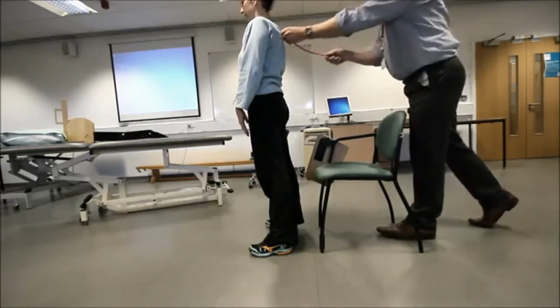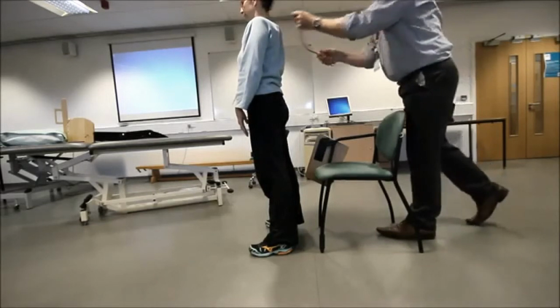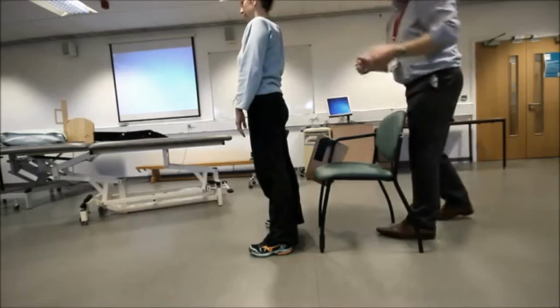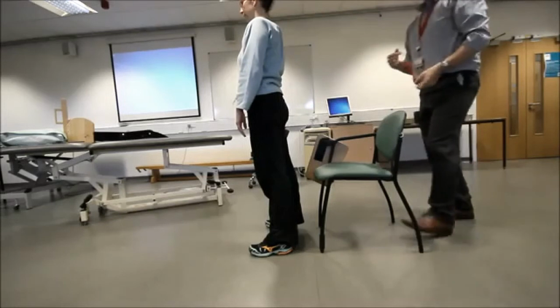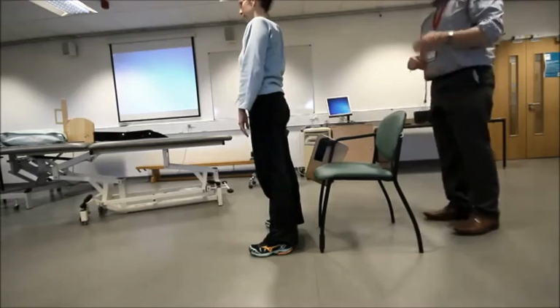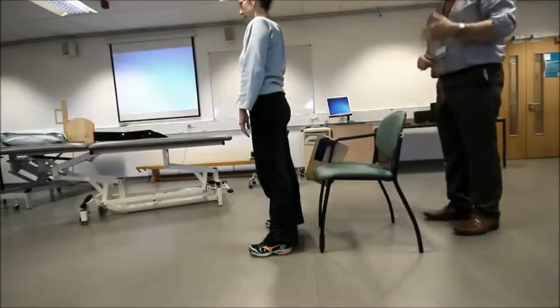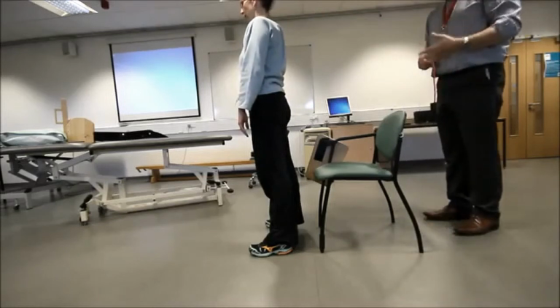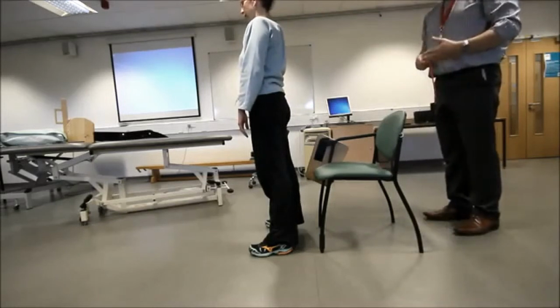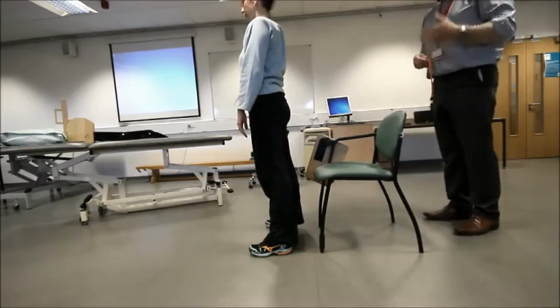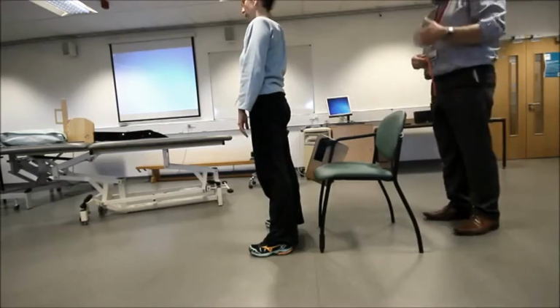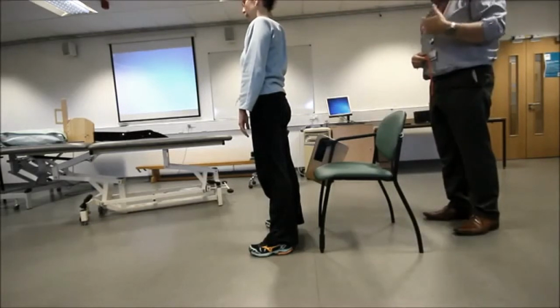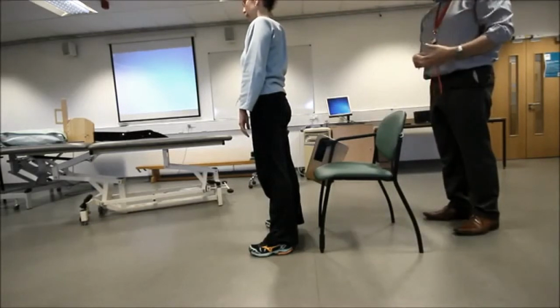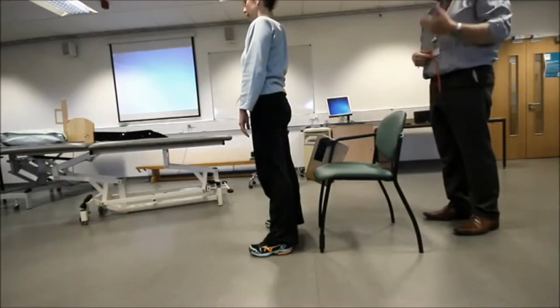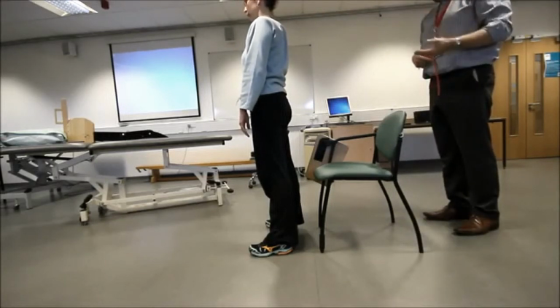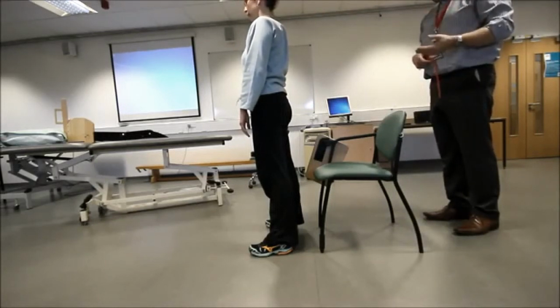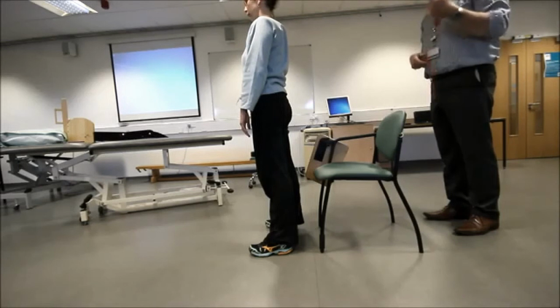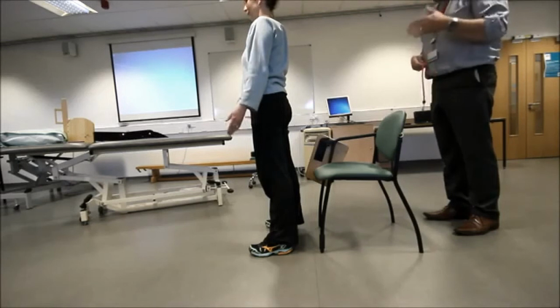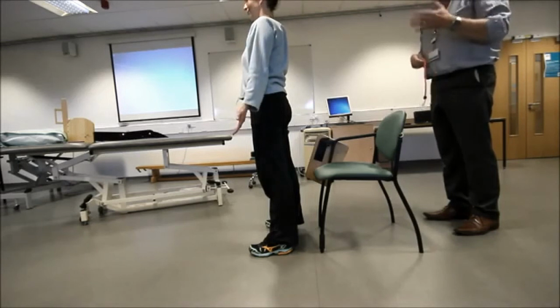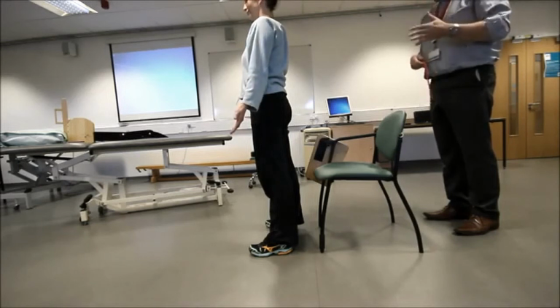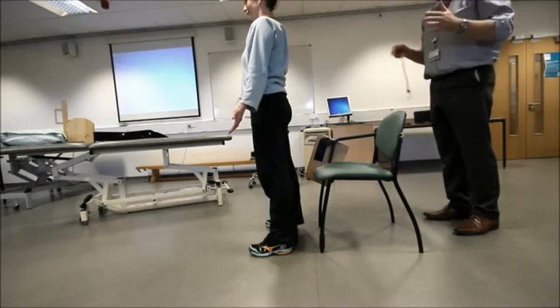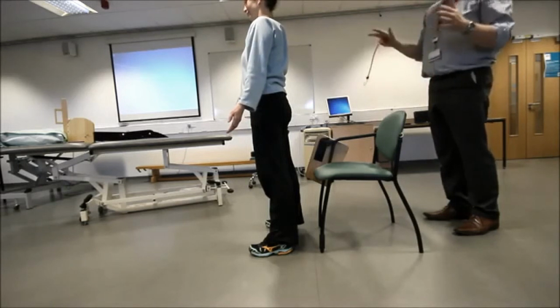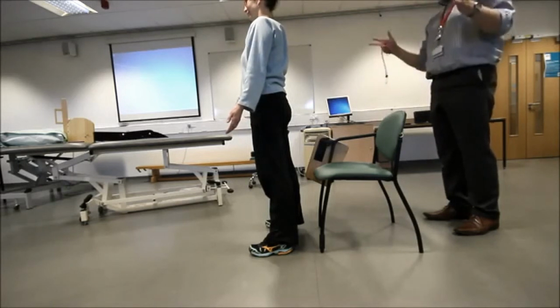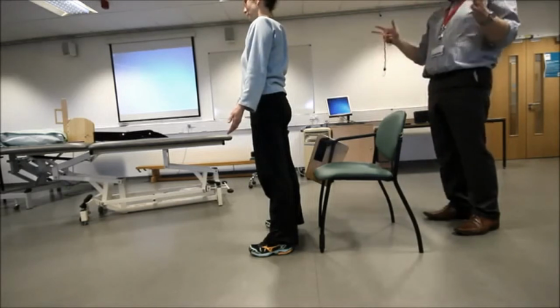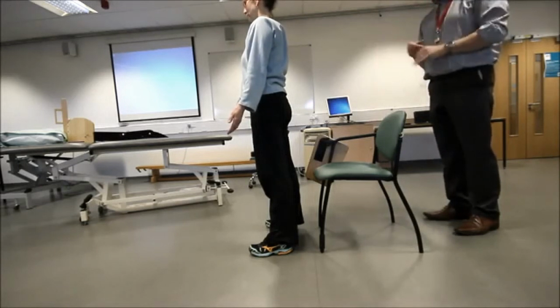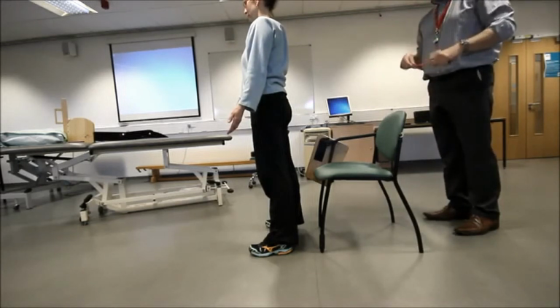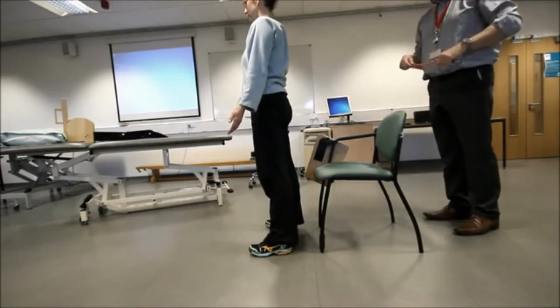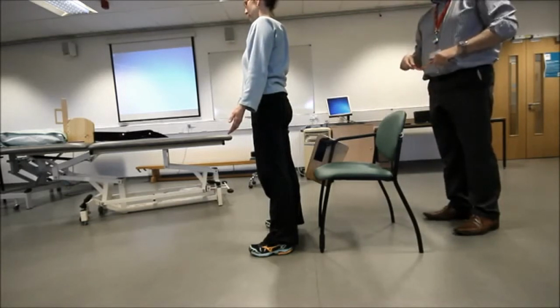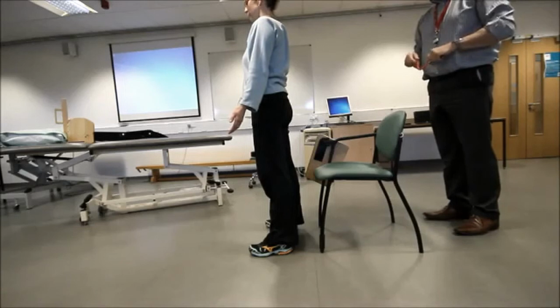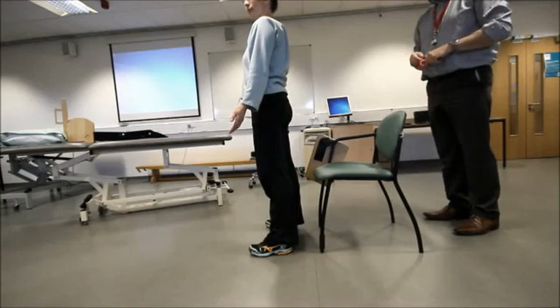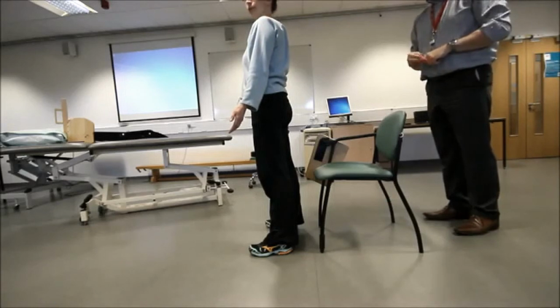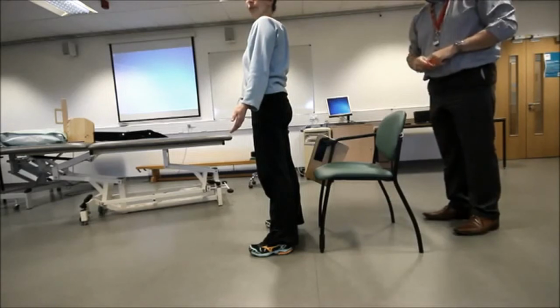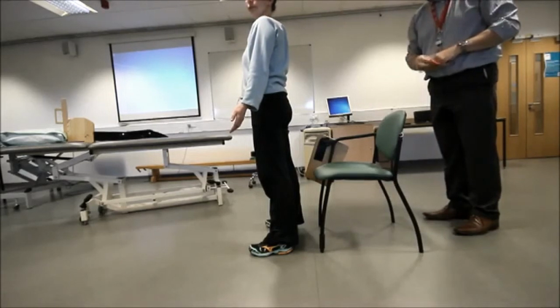Once Dawn is finished, she stands in a neutral position — the anatomical position, which is zero. There will be some co-contraction of different muscles working. Thank you — available for children's parties!